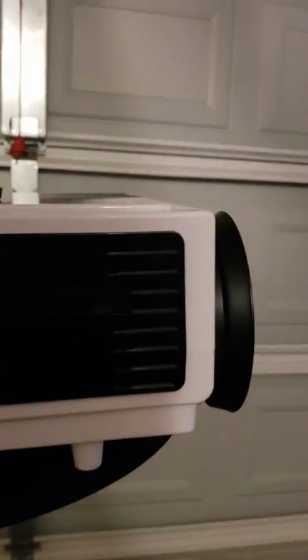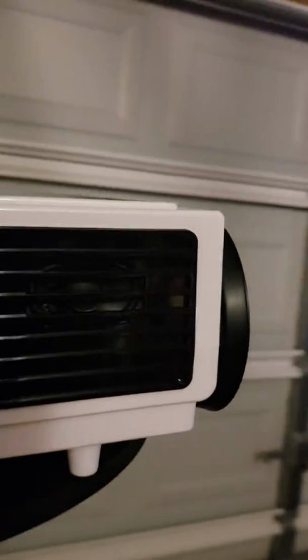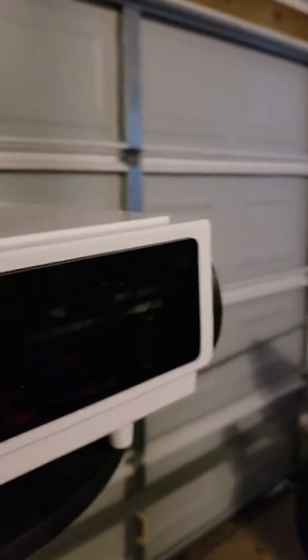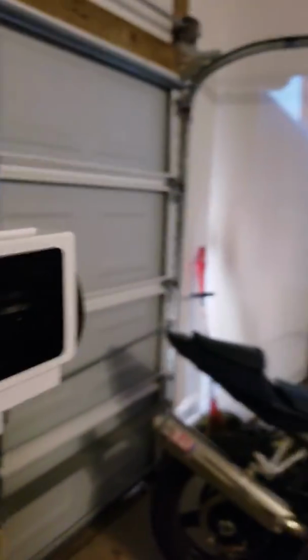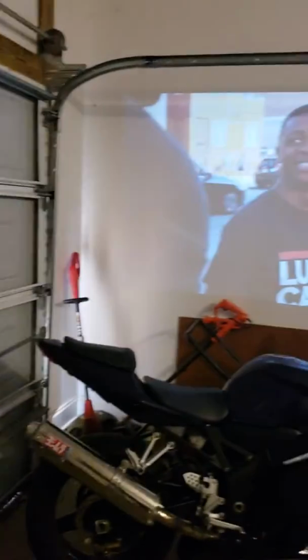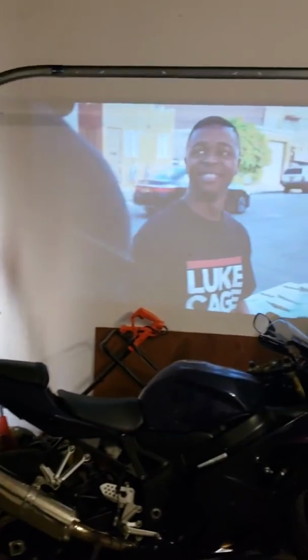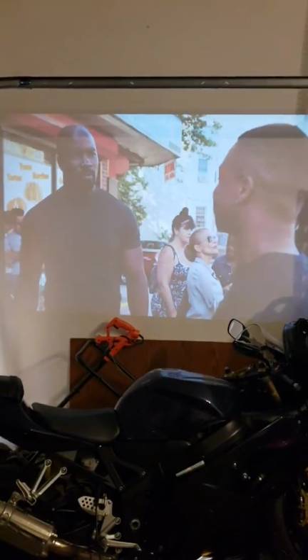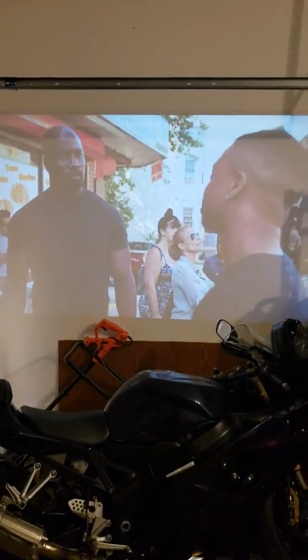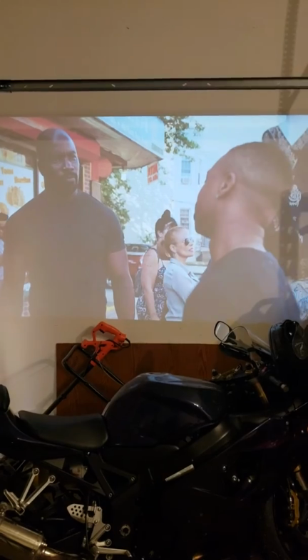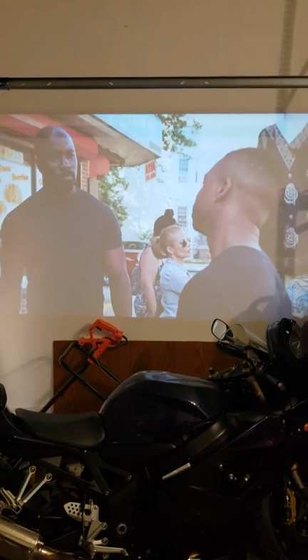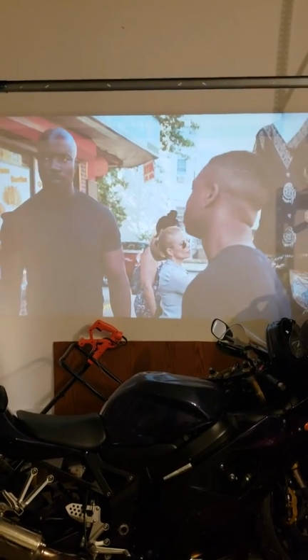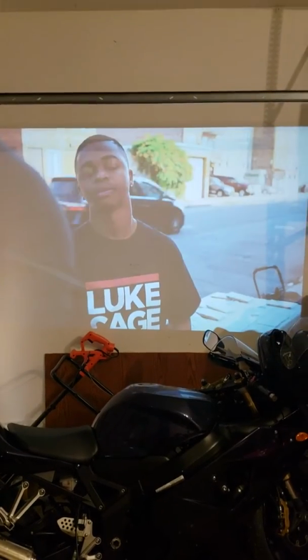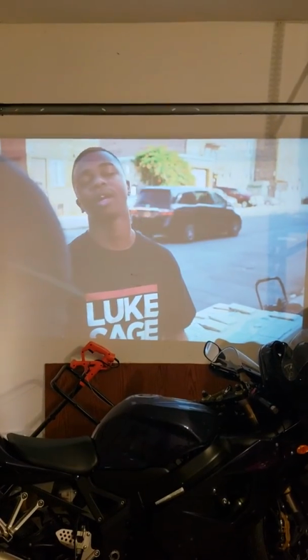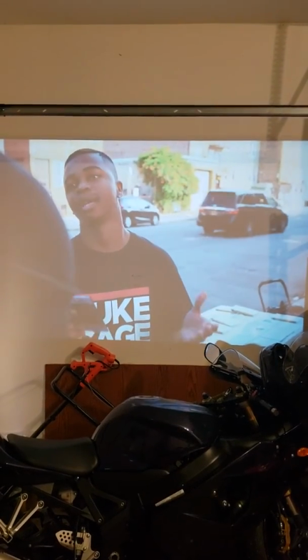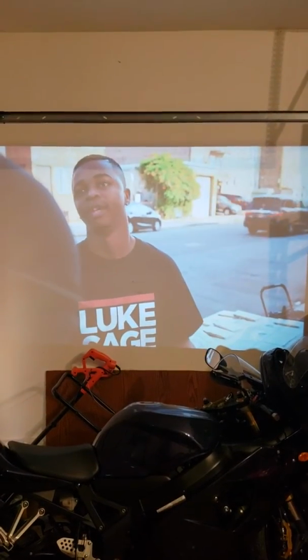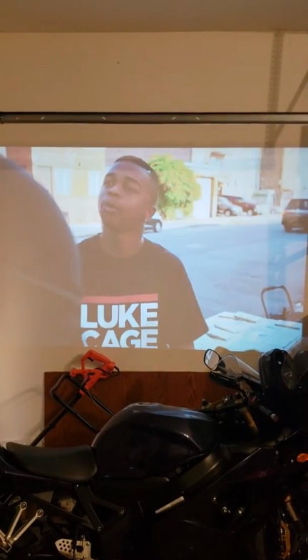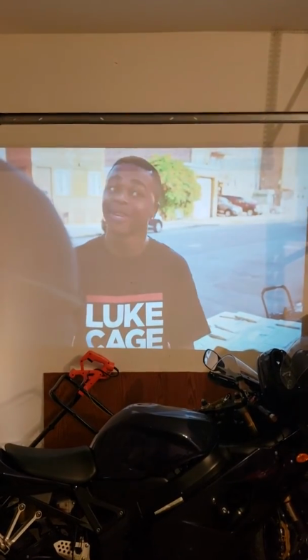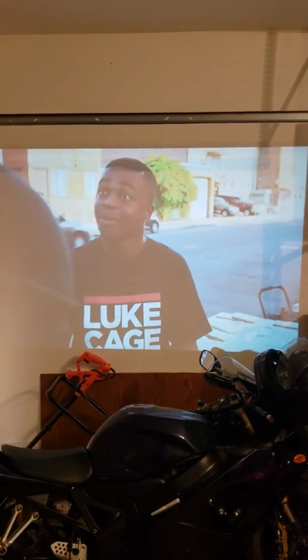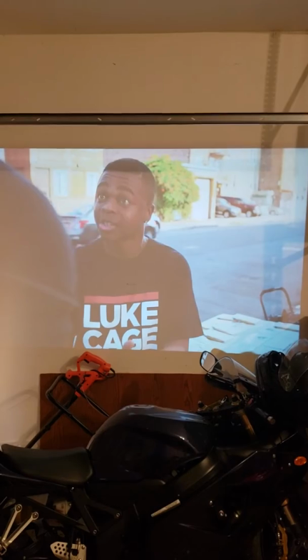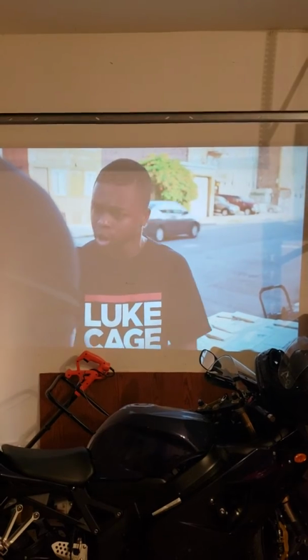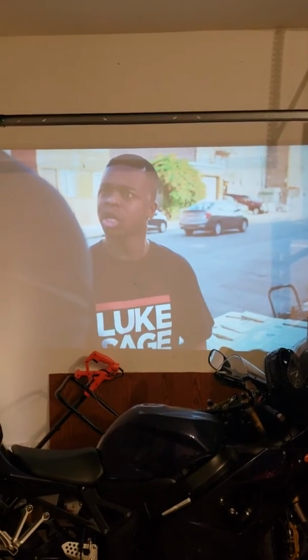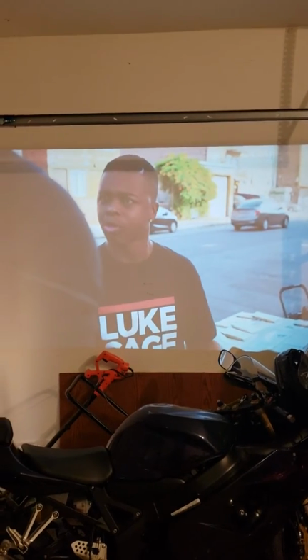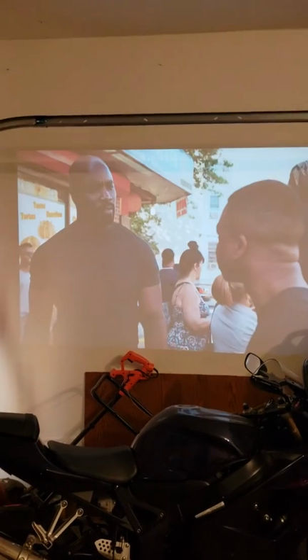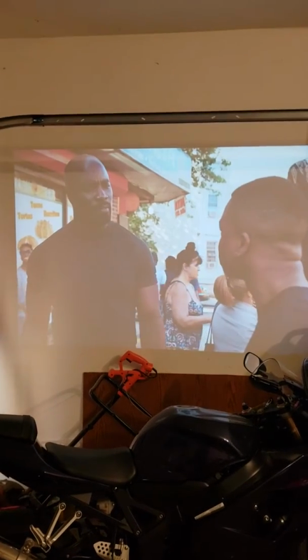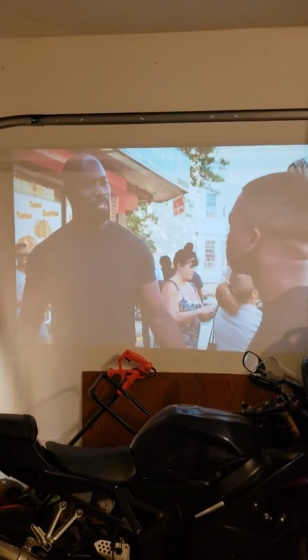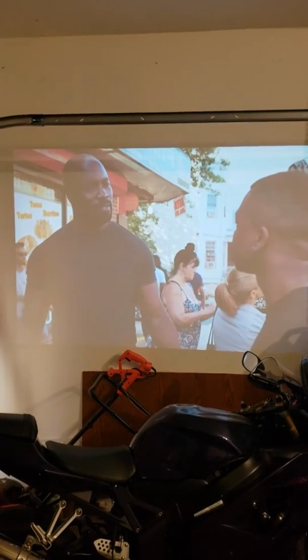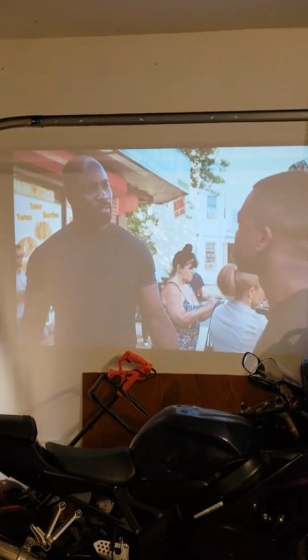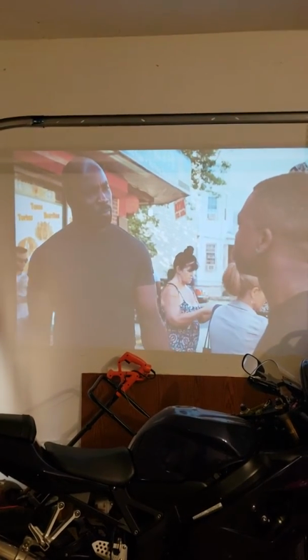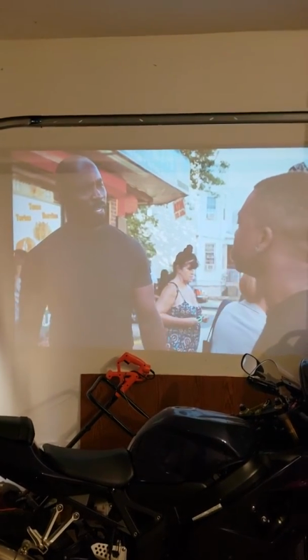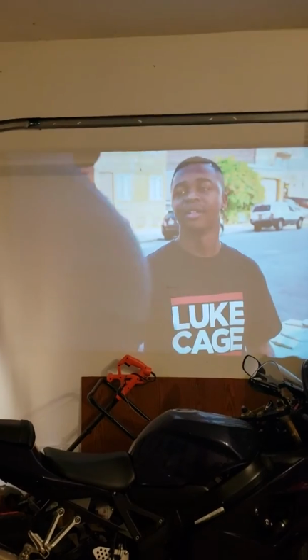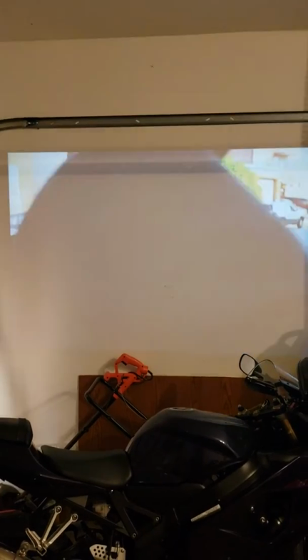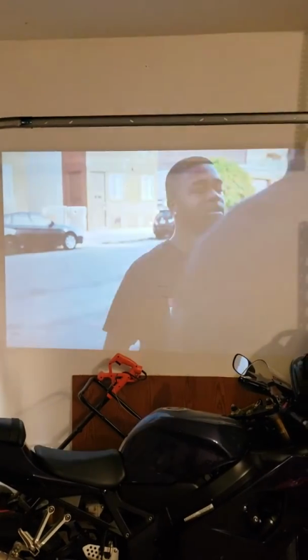This is the base model. Like I said, 3,000 lumens and I do have the light on. Just be mindful that this is not a projector screen — this is on a wall.